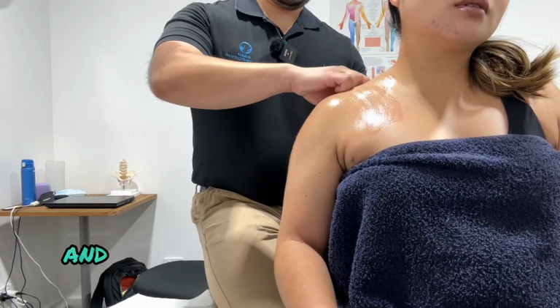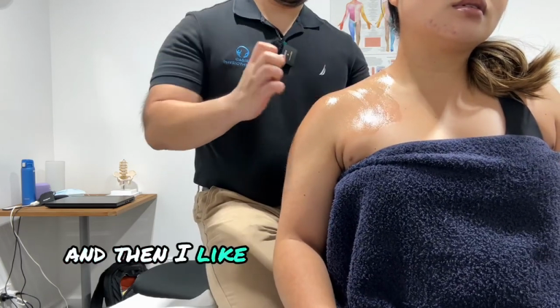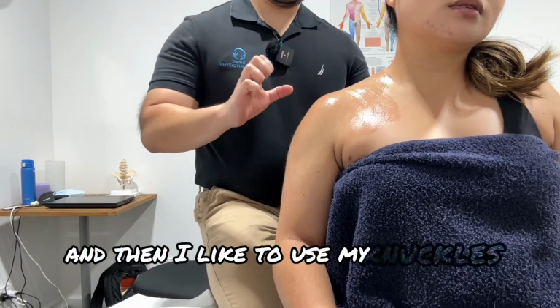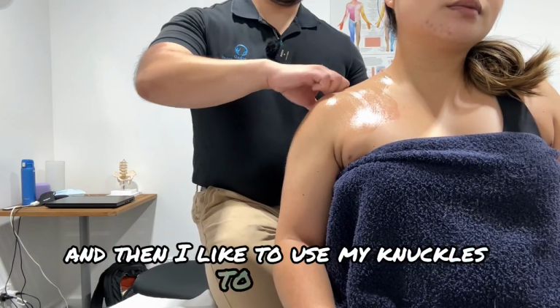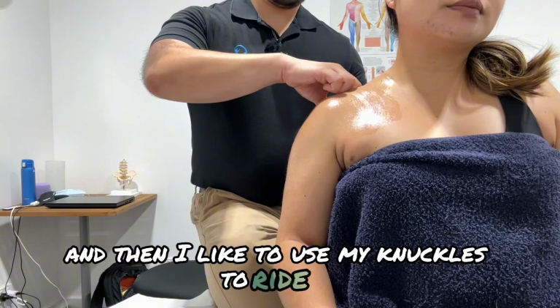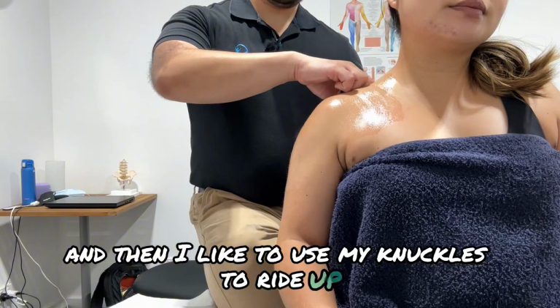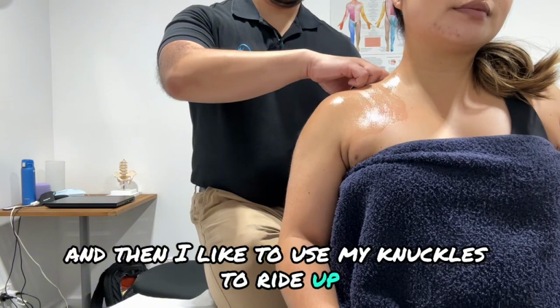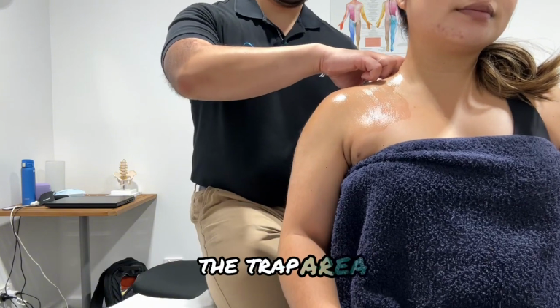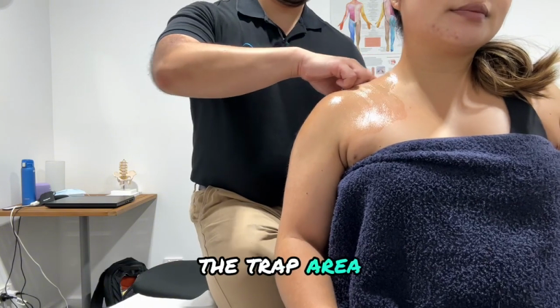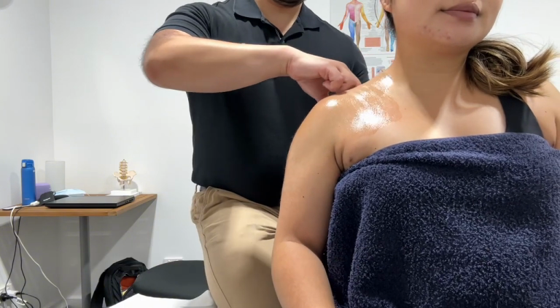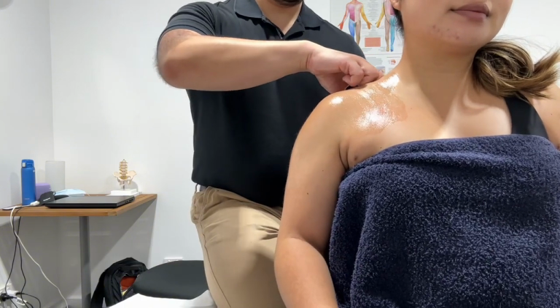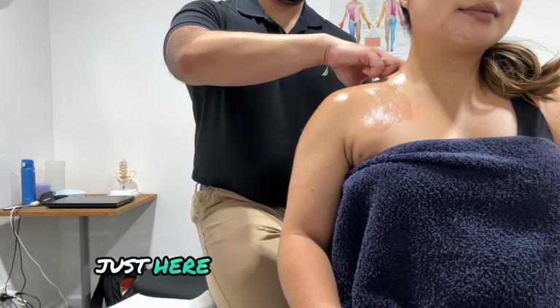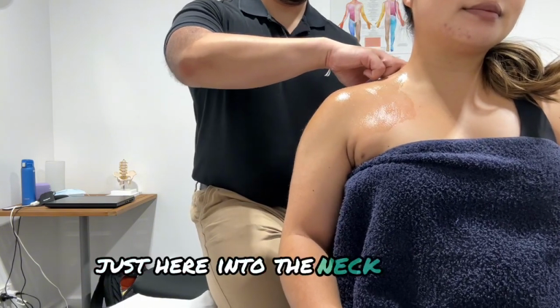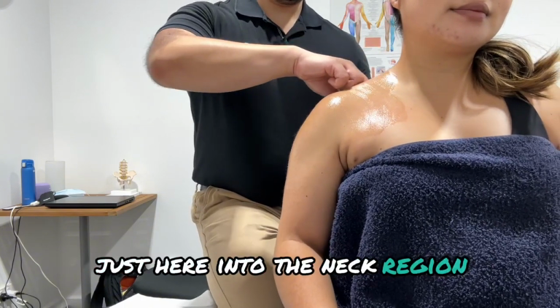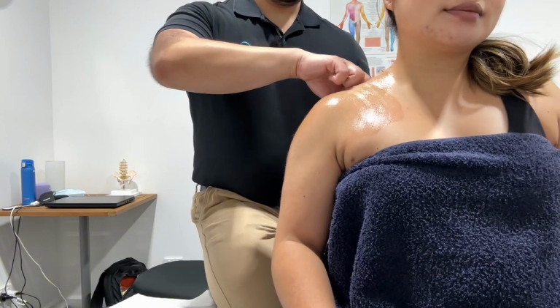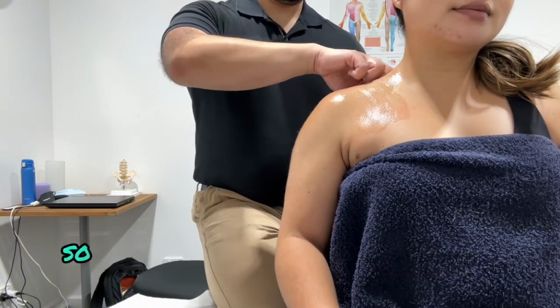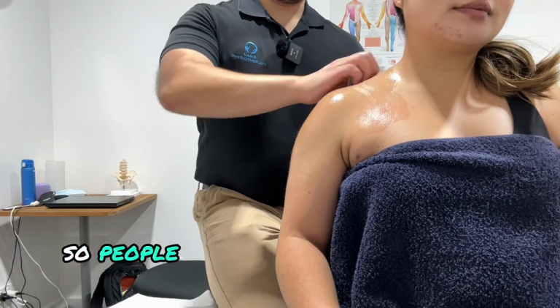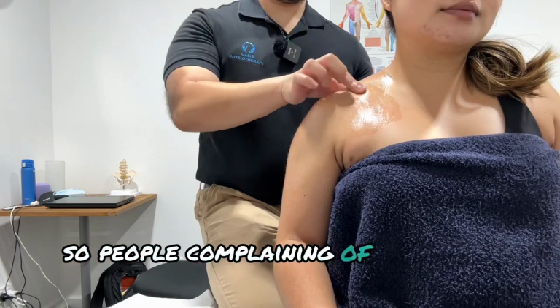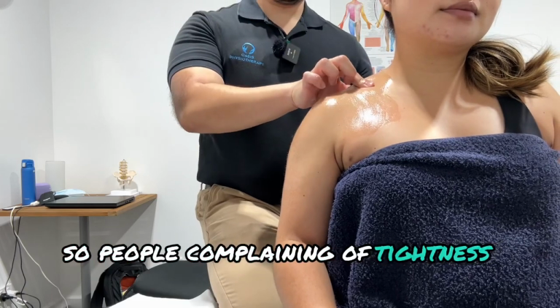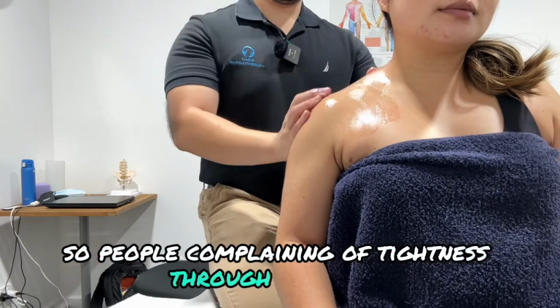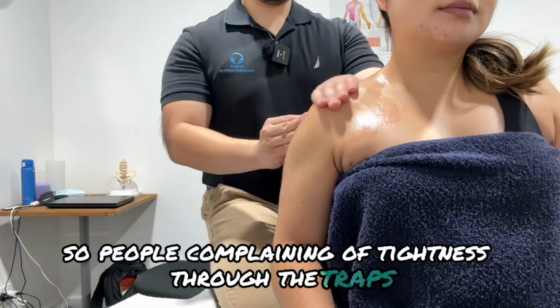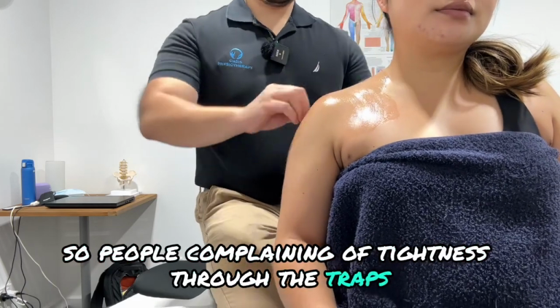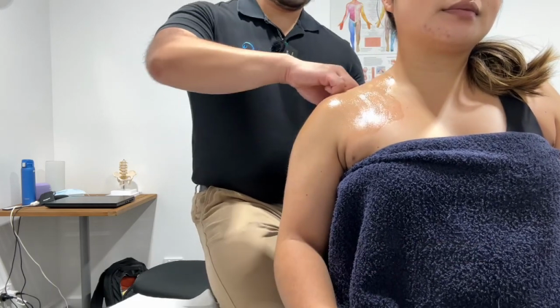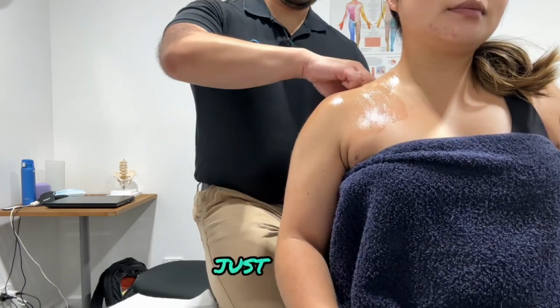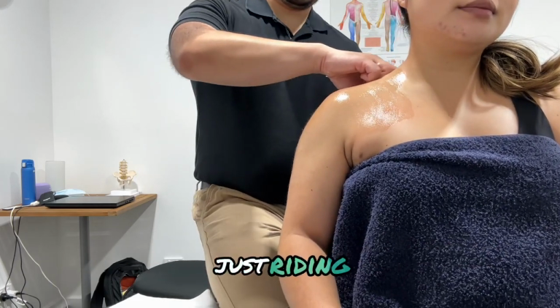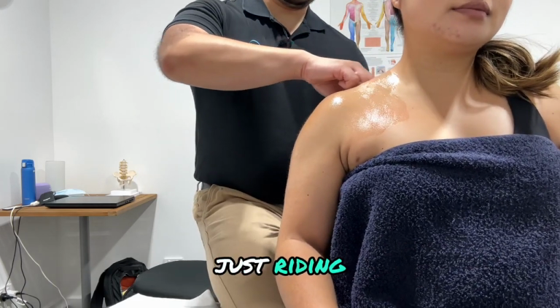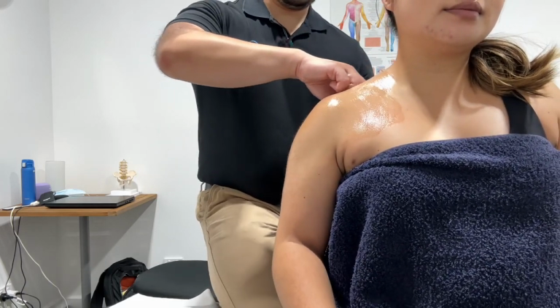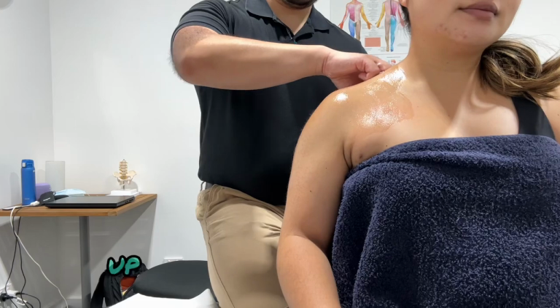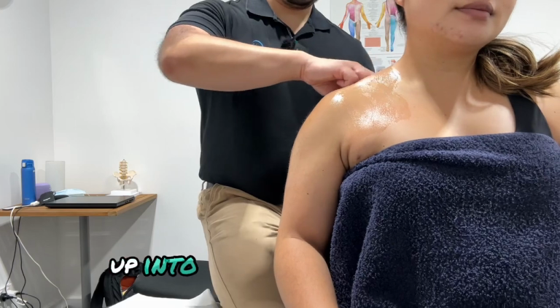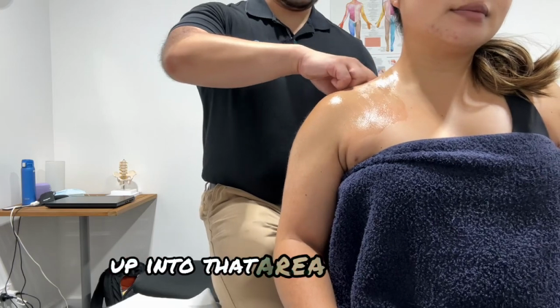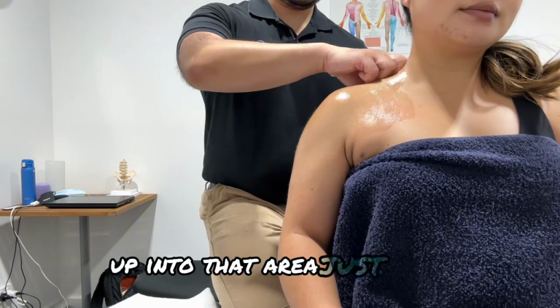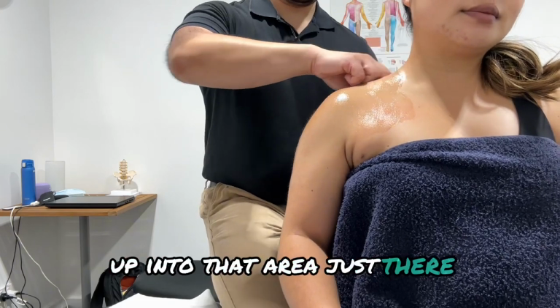Then I like to use my knuckles to ride up the trap area, just into the neck region. If people are complaining of tightness through the traps, just riding up into that area works well.